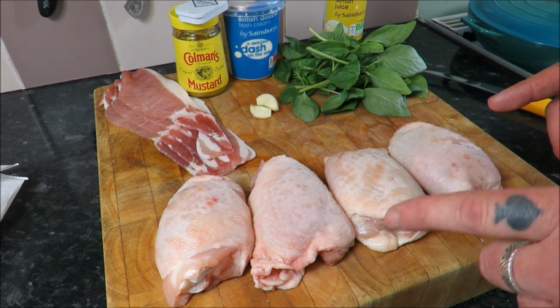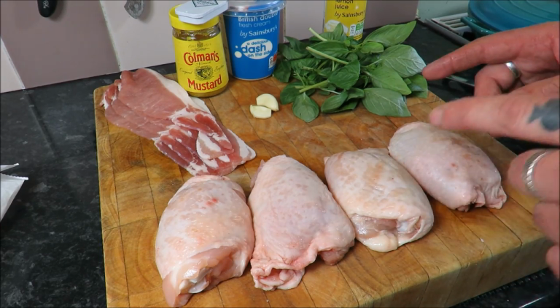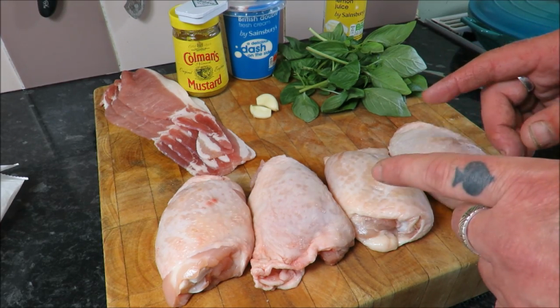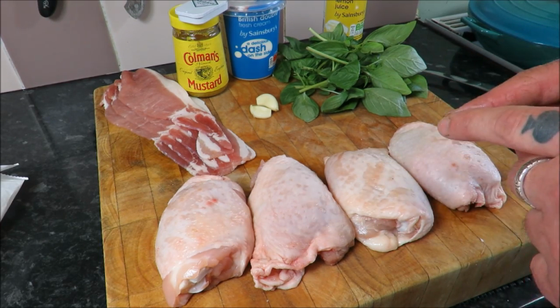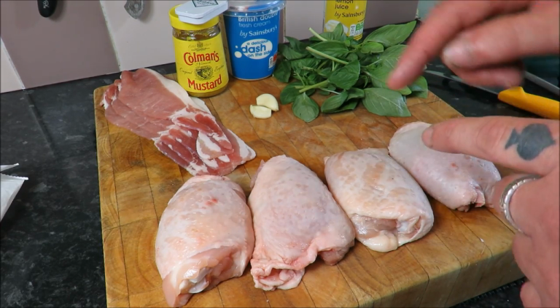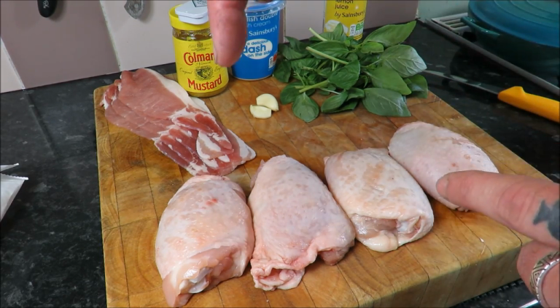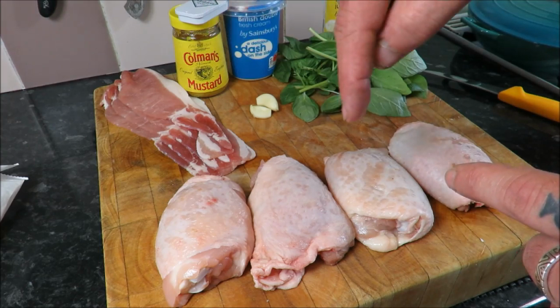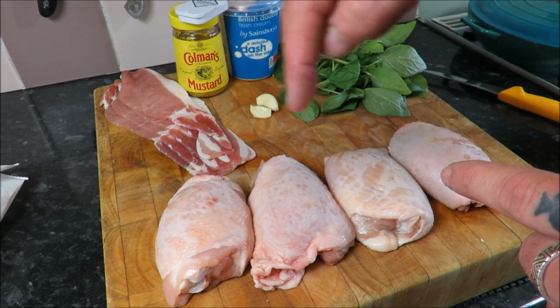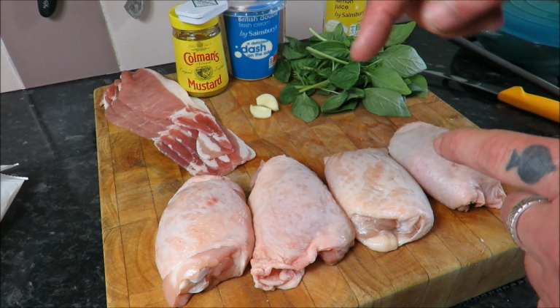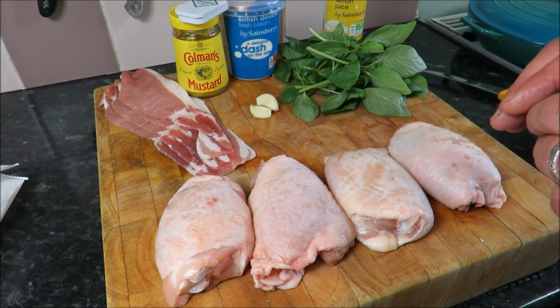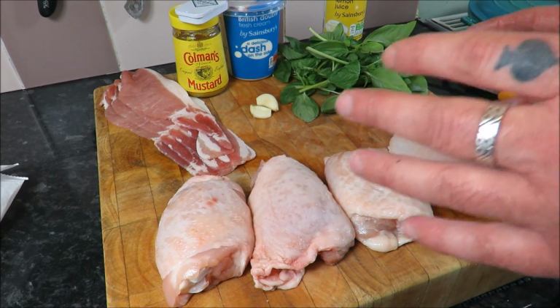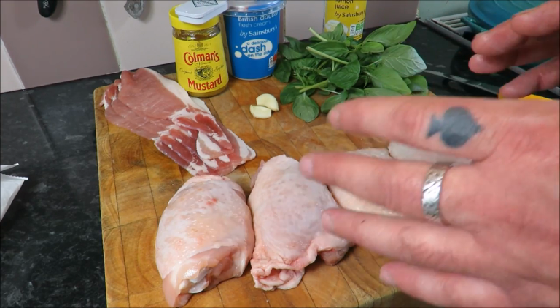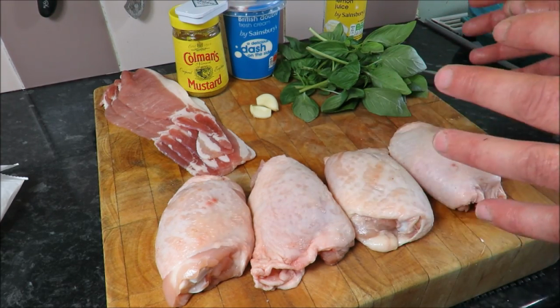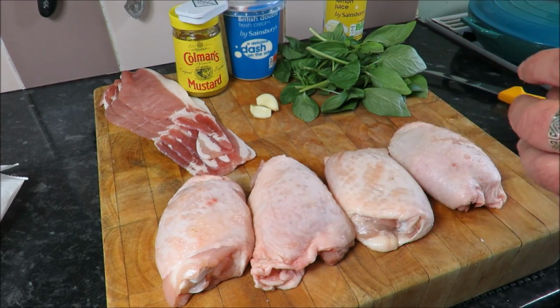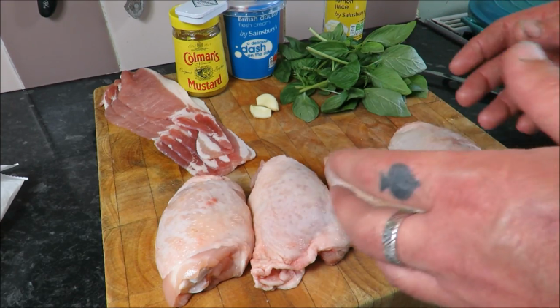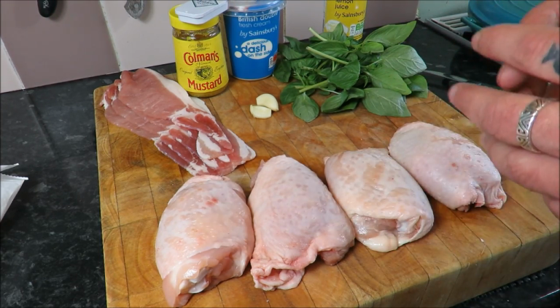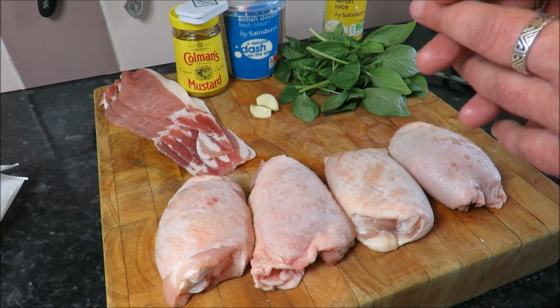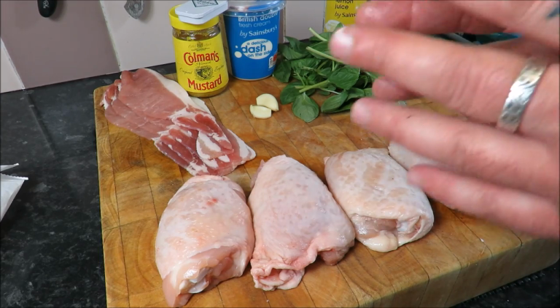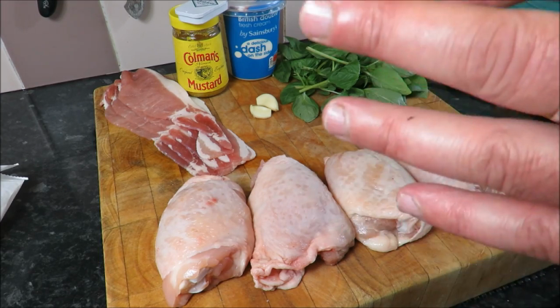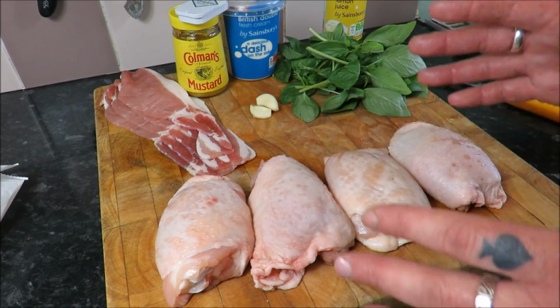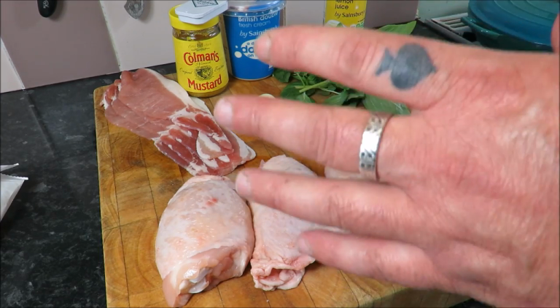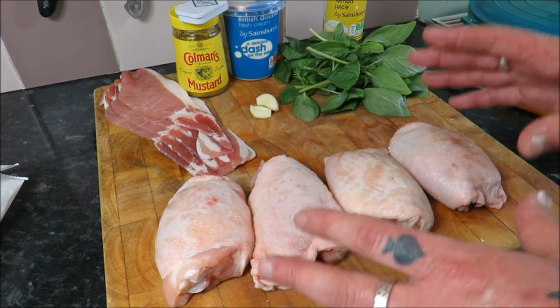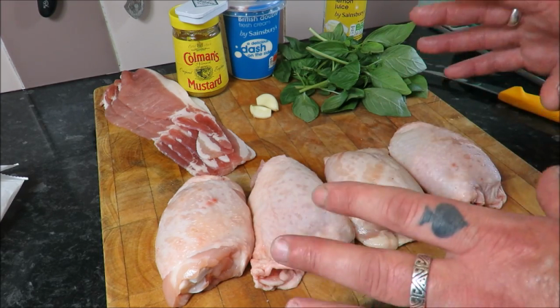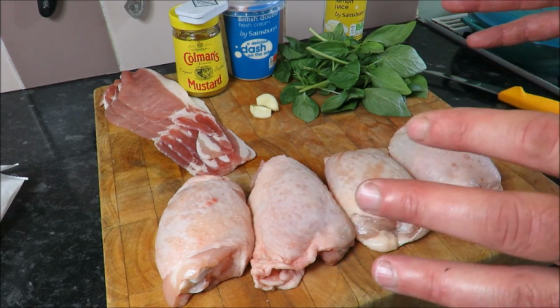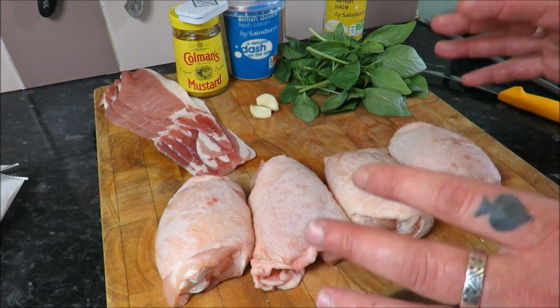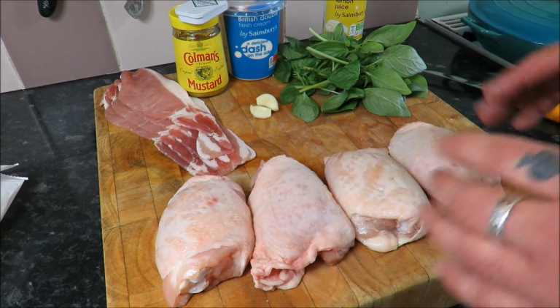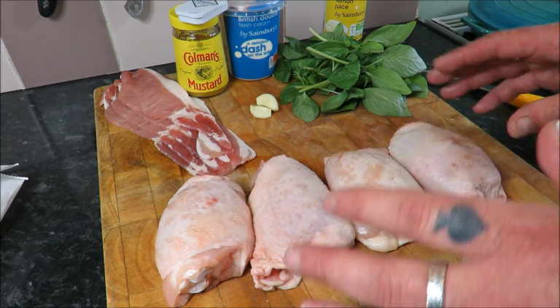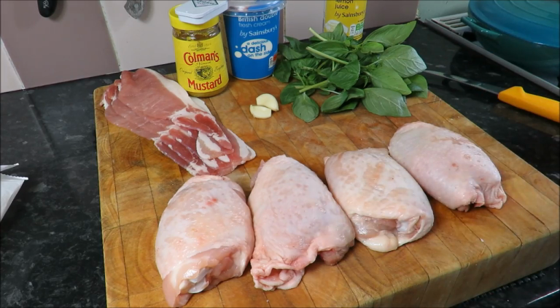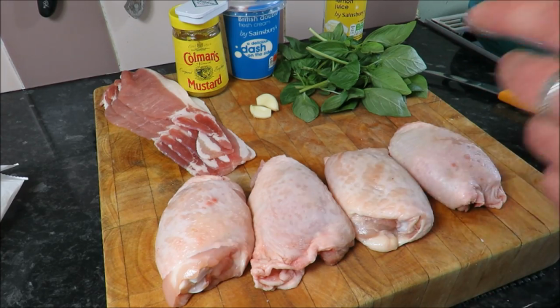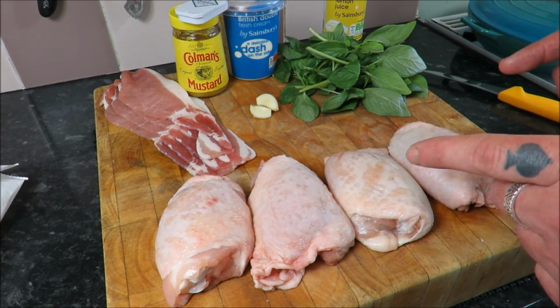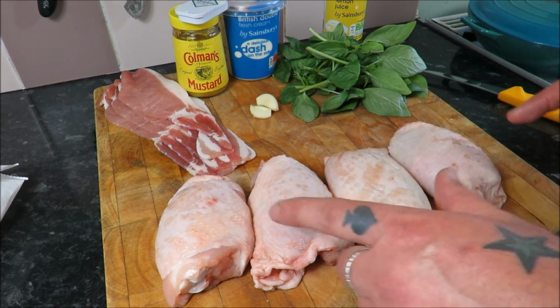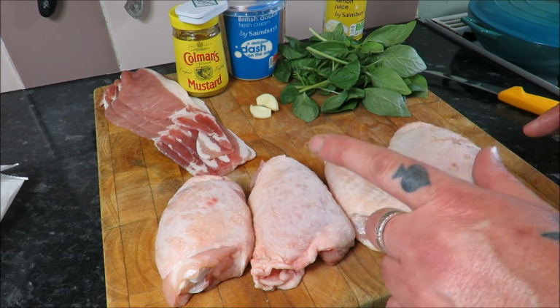Some of you may or may not have seen how to cut up a chicken - look down in the comments to find it, where we separate the breasts and the legs and then separate the legs into drumsticks and thighs. This is a great way to use up your thighs.